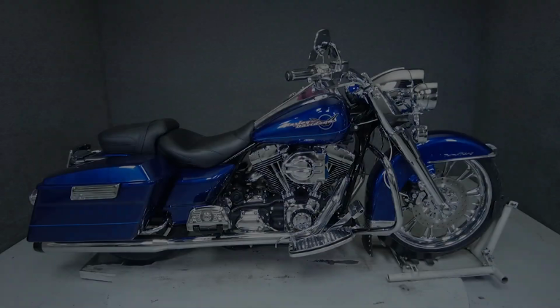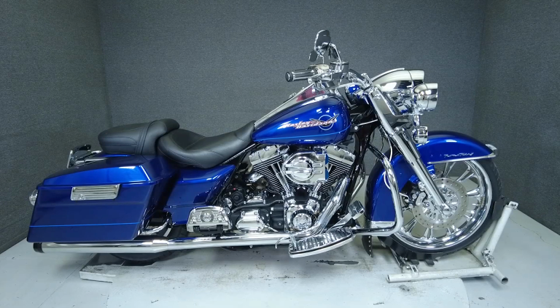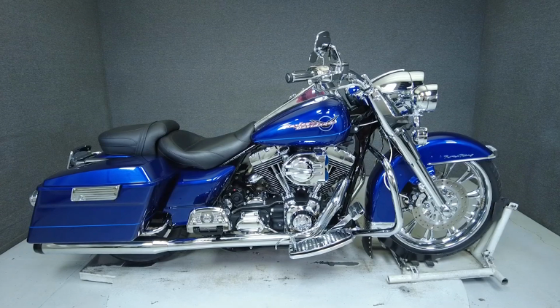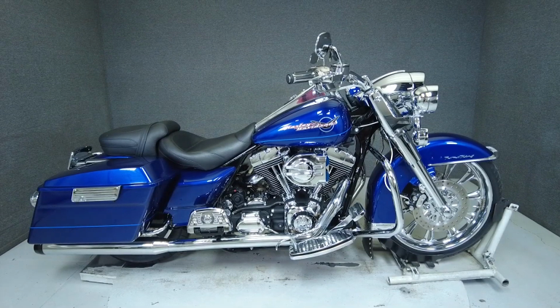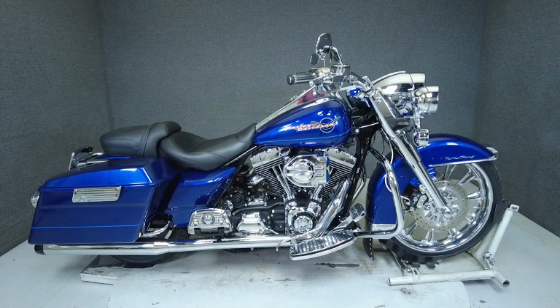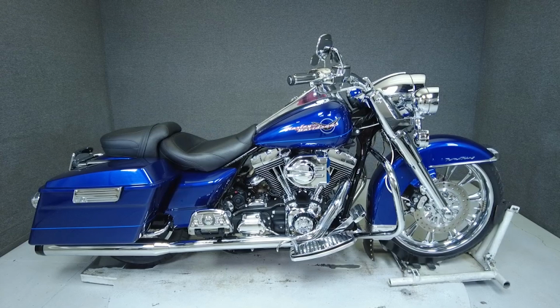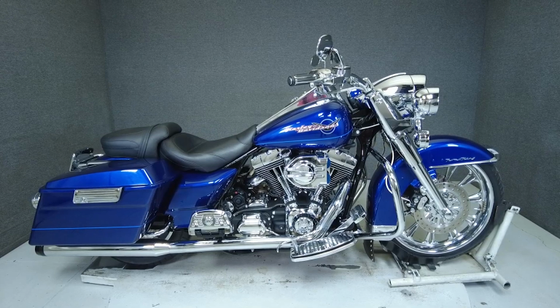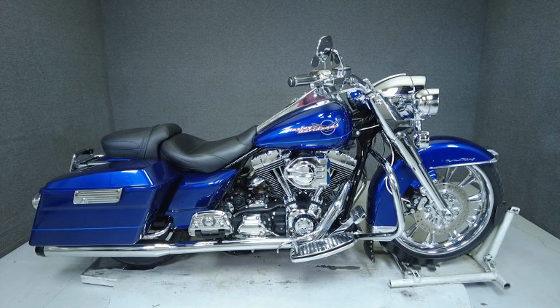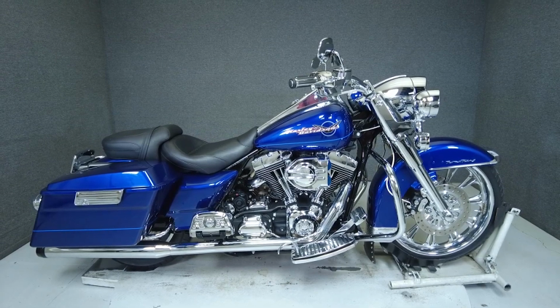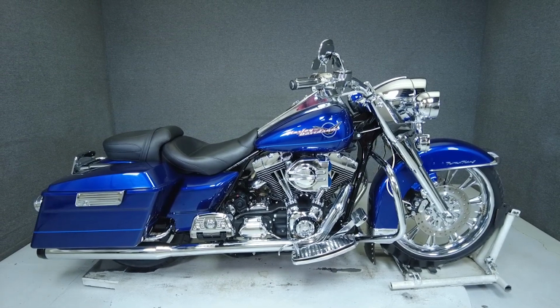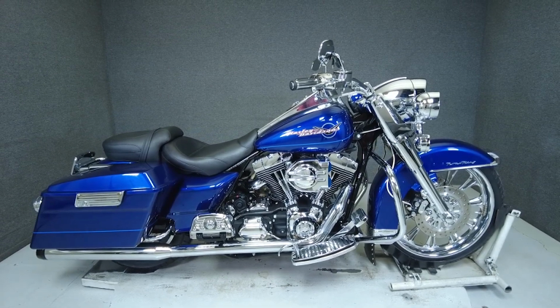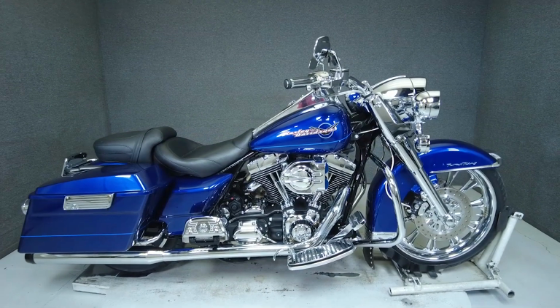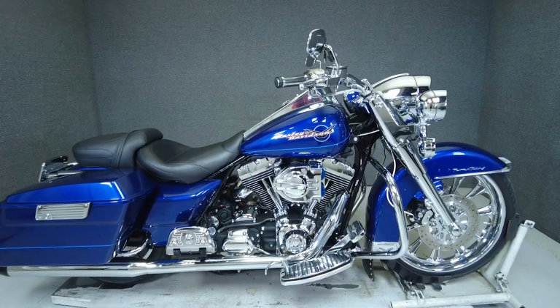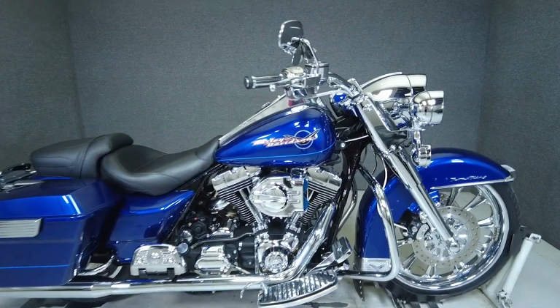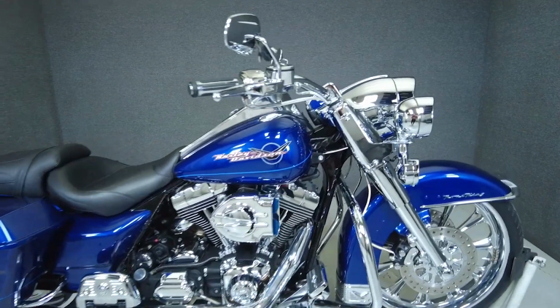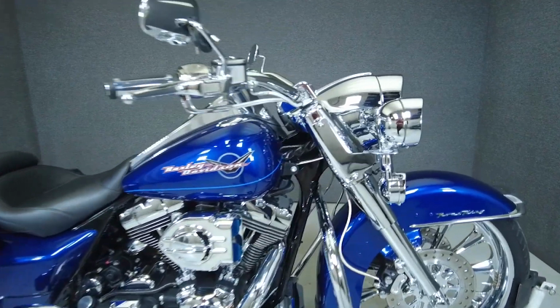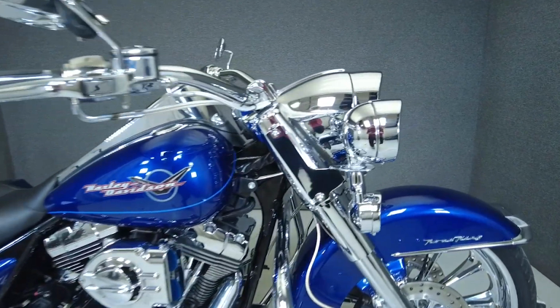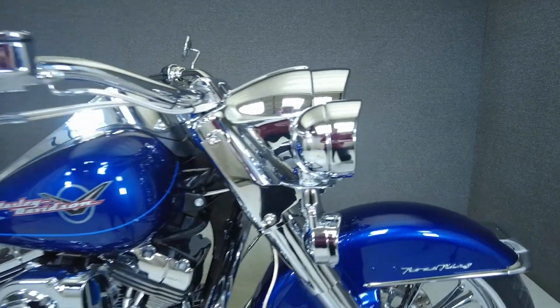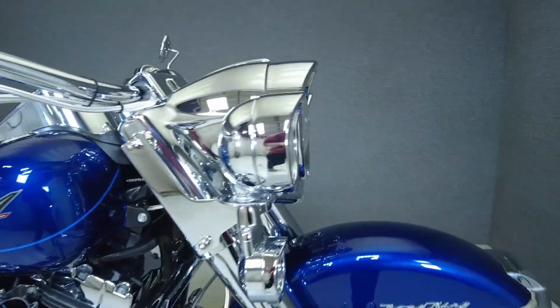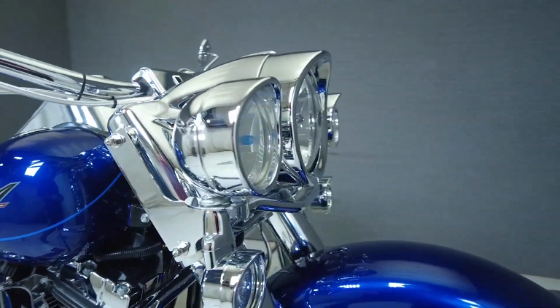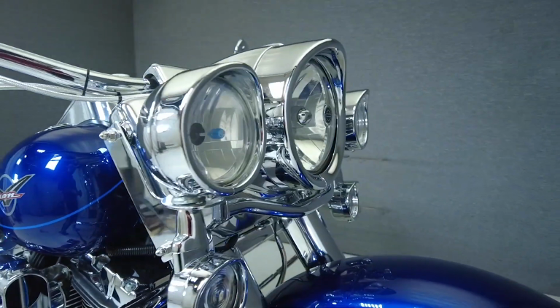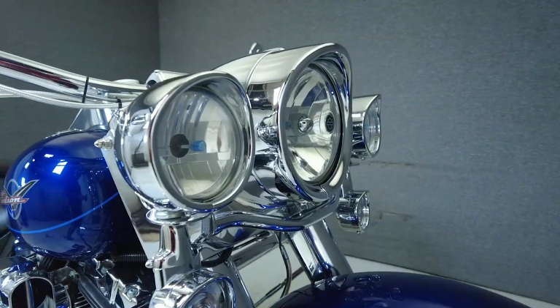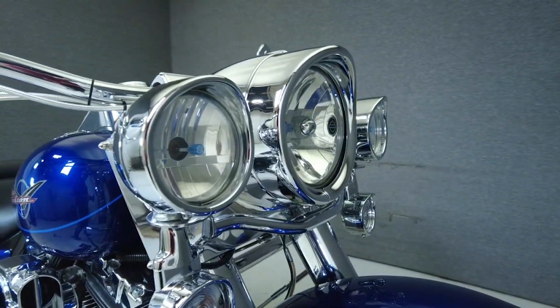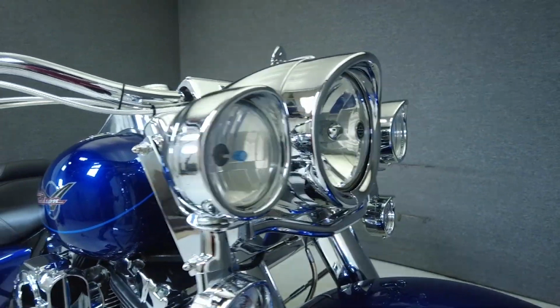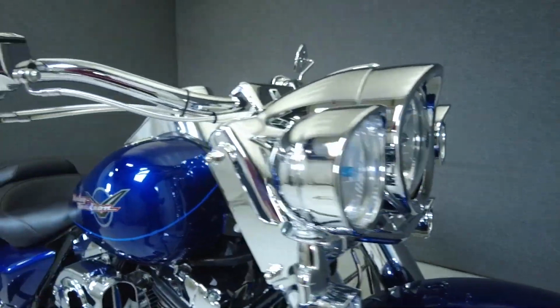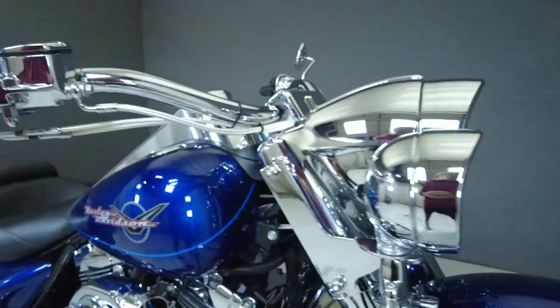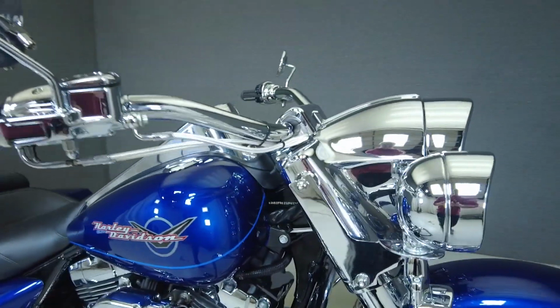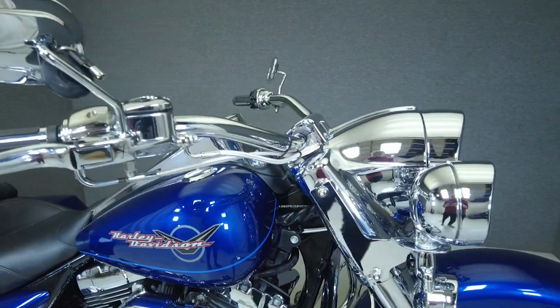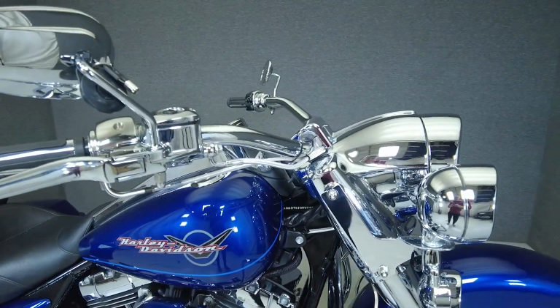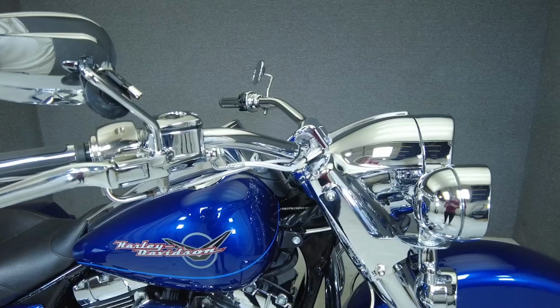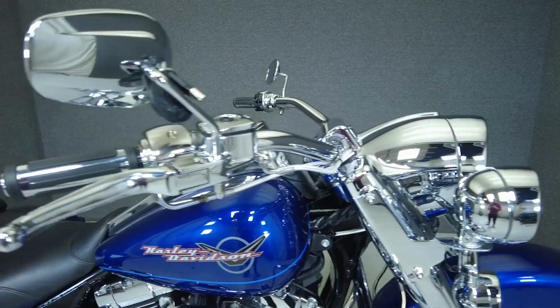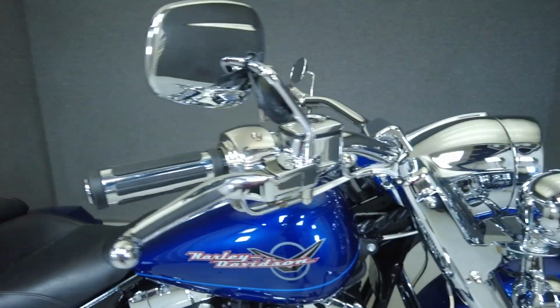Hey everyone, this is Keegan from National Powersports. This well-maintained 2006 Harley-Davidson Road King with 32,444 miles passes New Hampshire State Inspection and runs well.